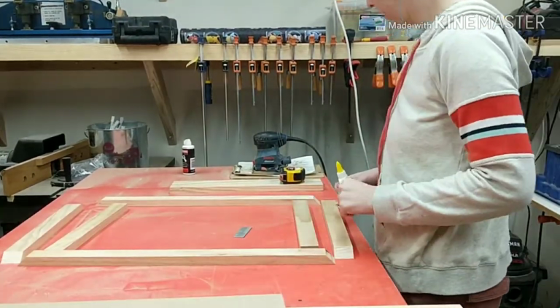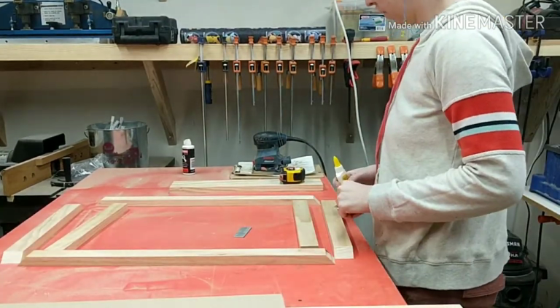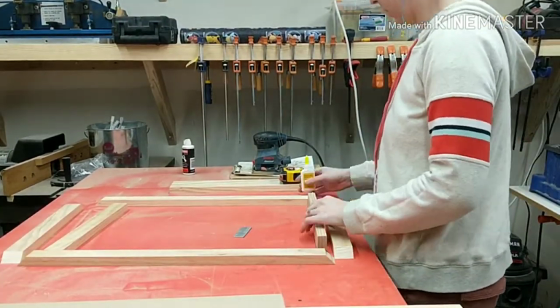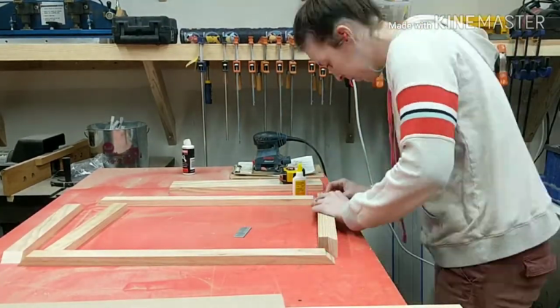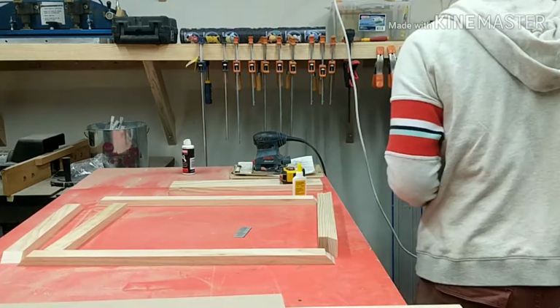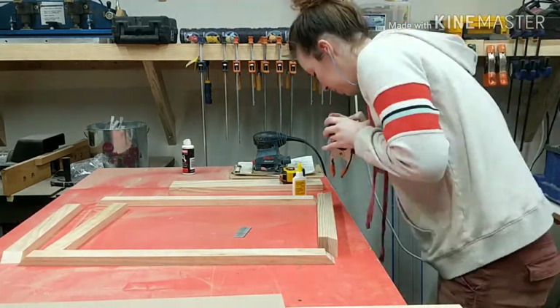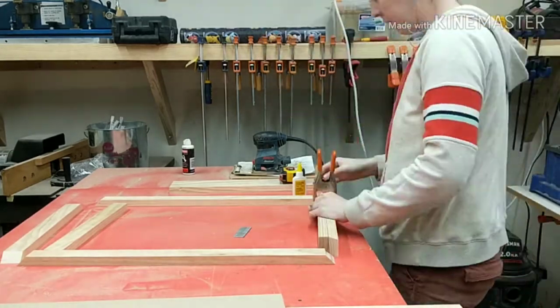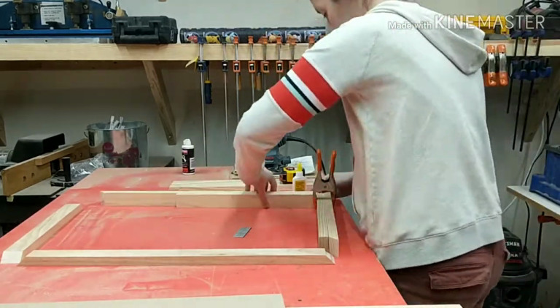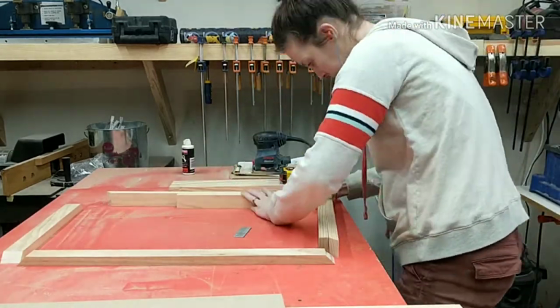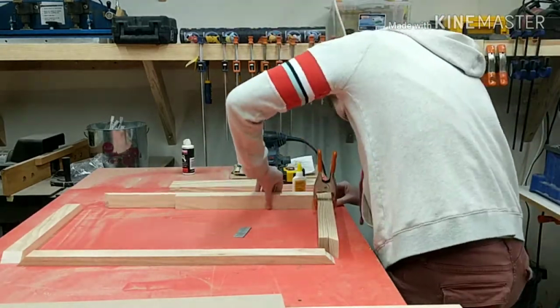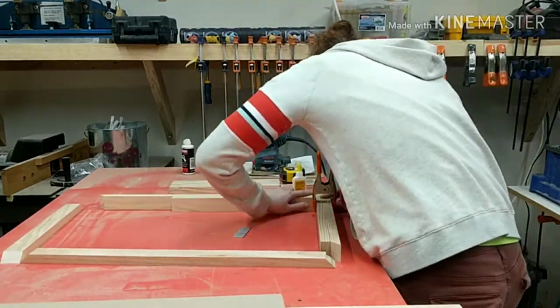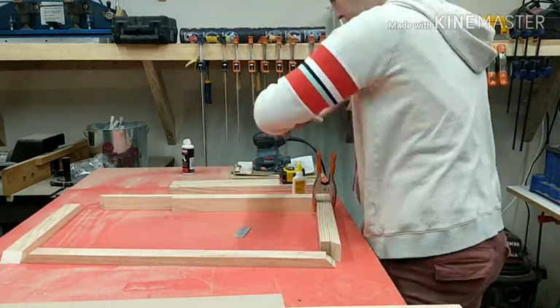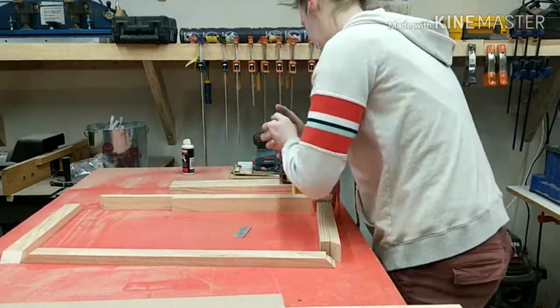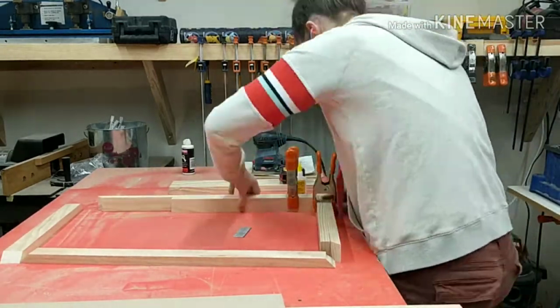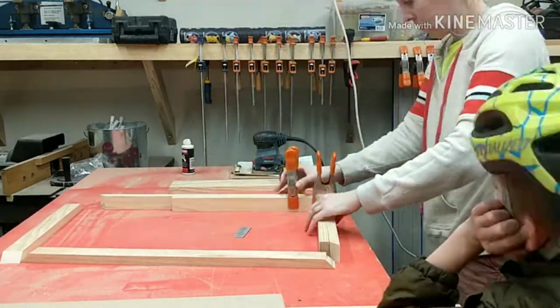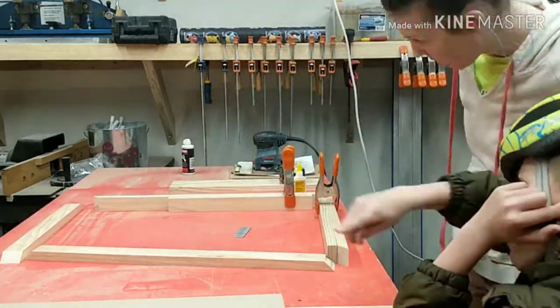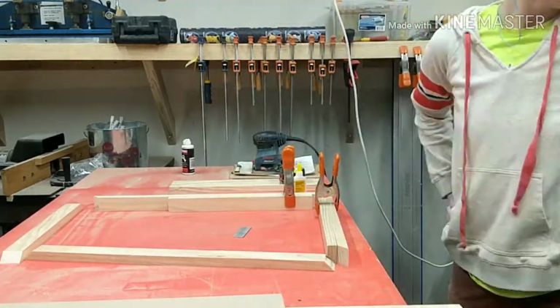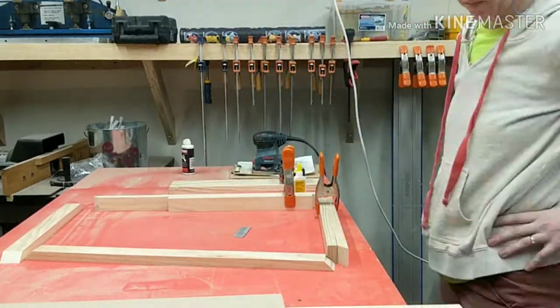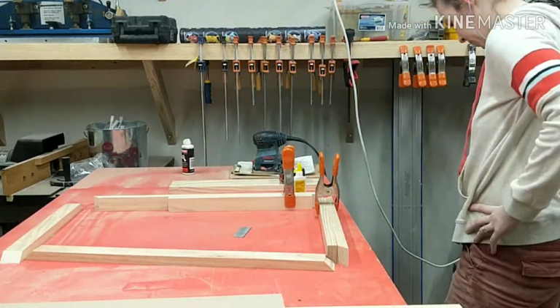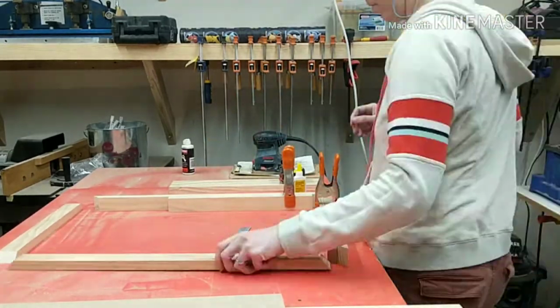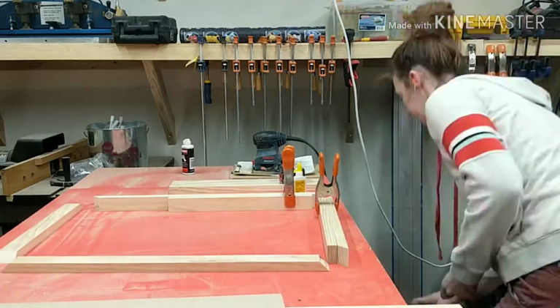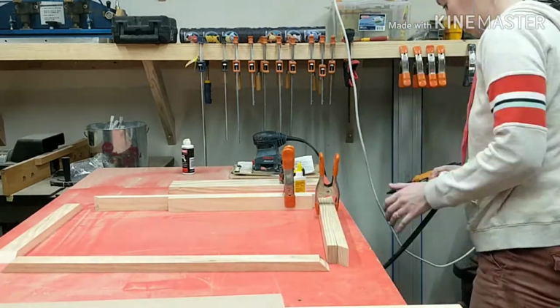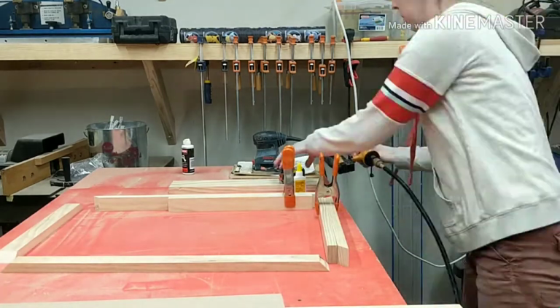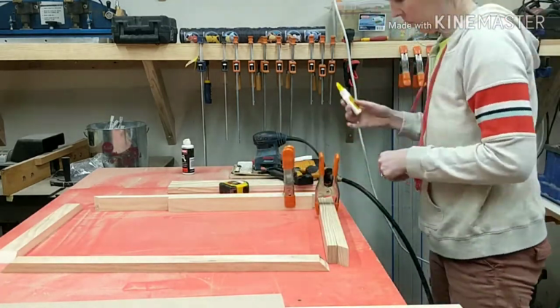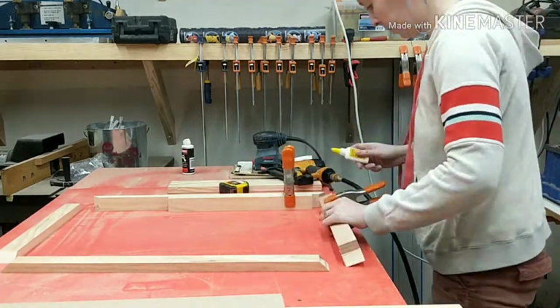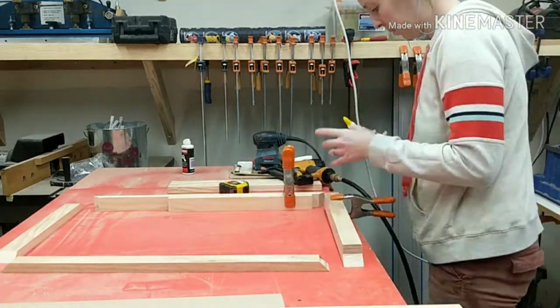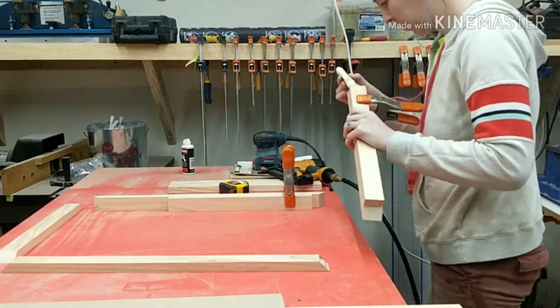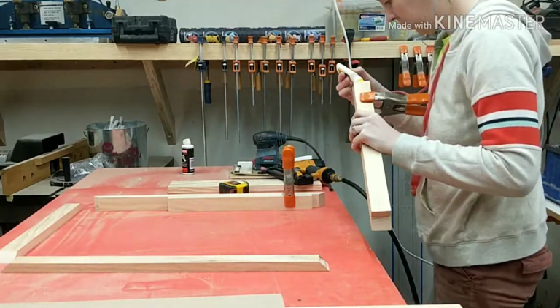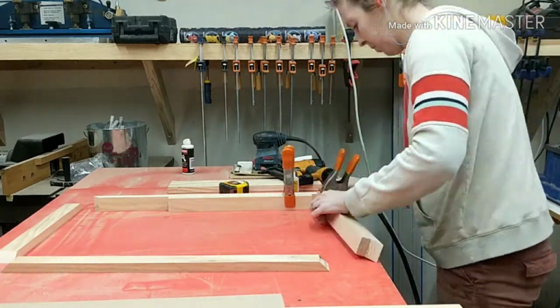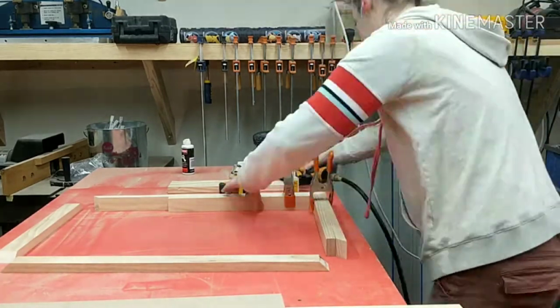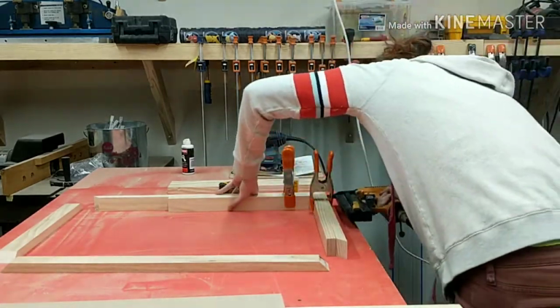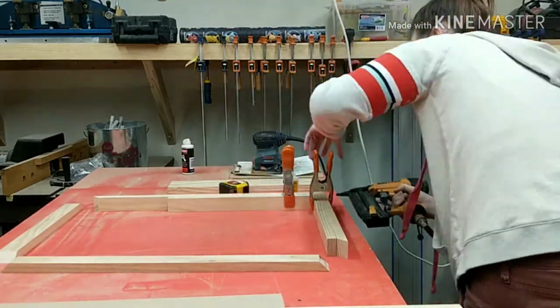After that comes the glue-up. I went ahead and used wood glue to glue all the corners together and then secured it with some brad nails. I also made sure to check for square in my corners.